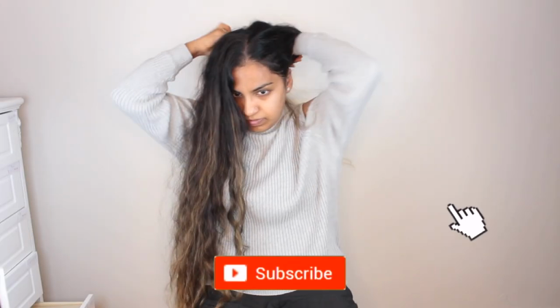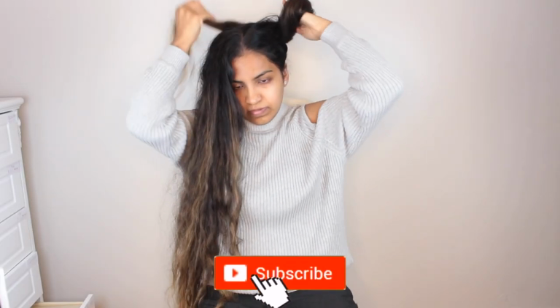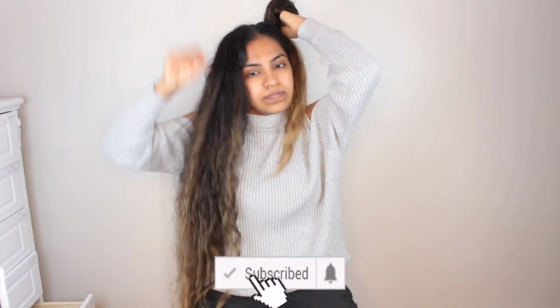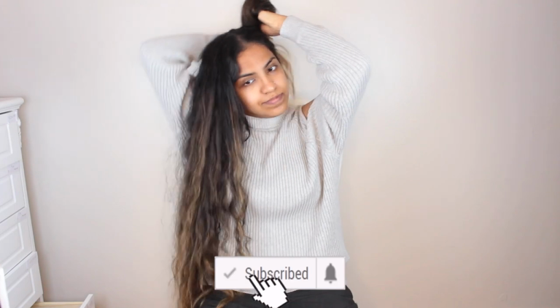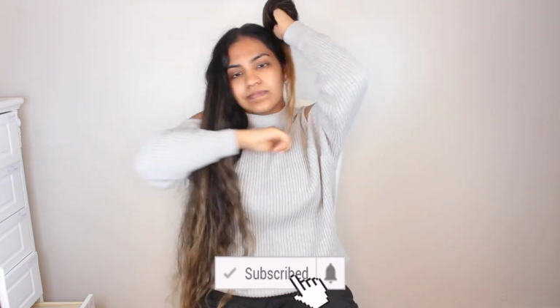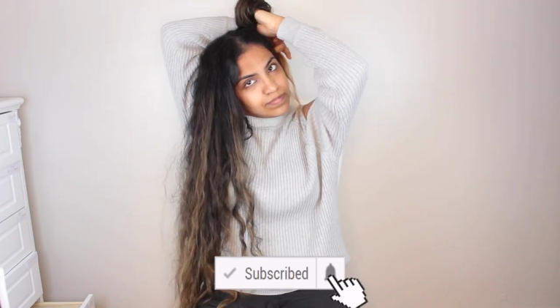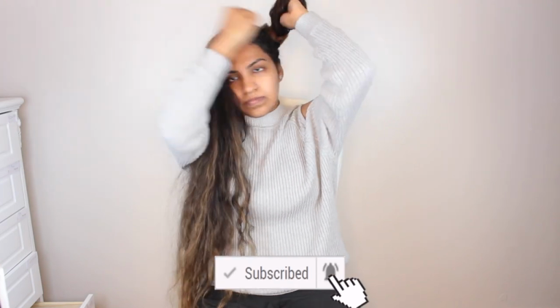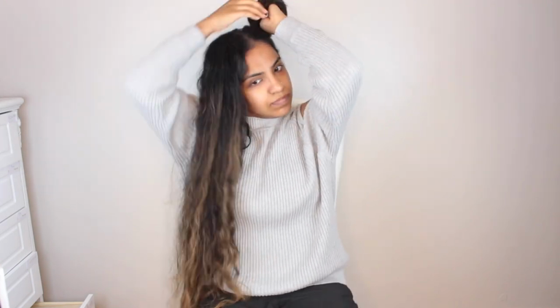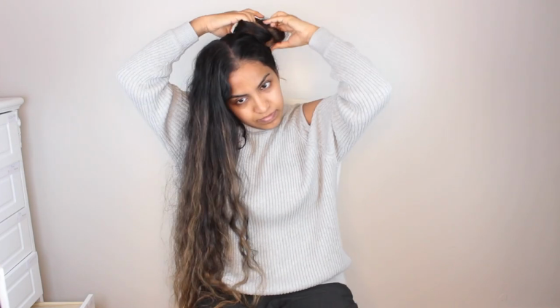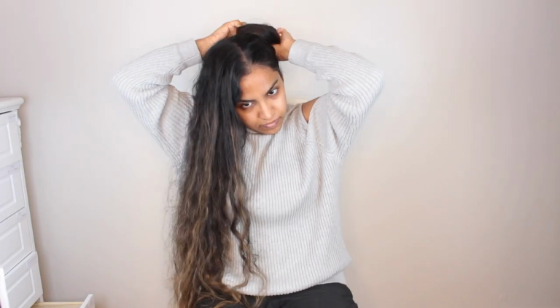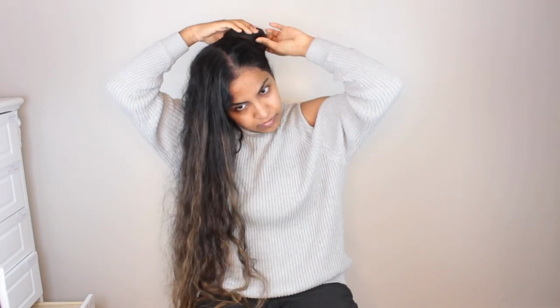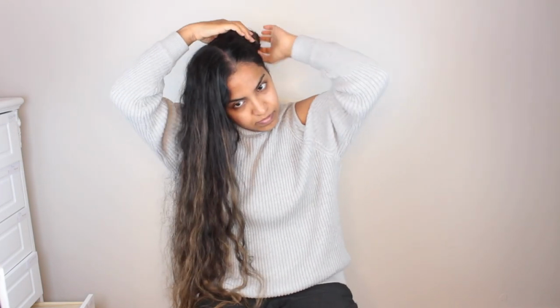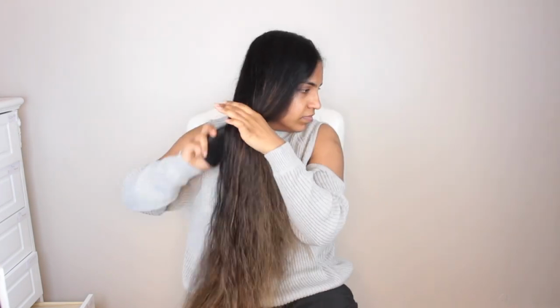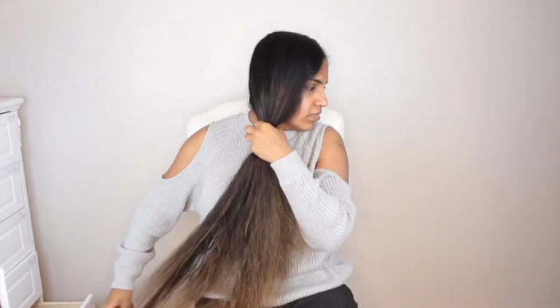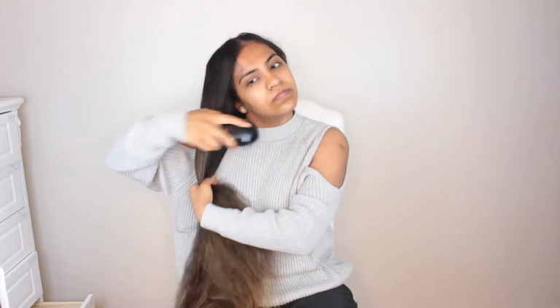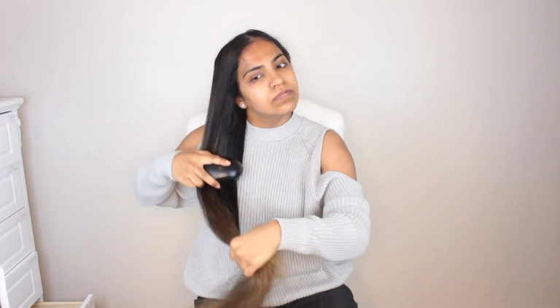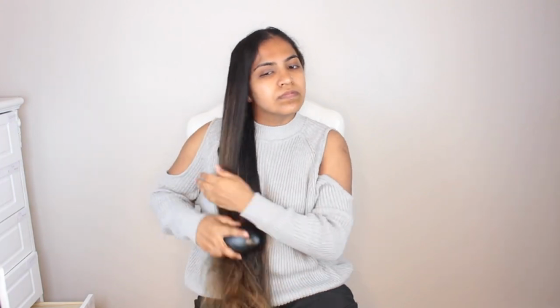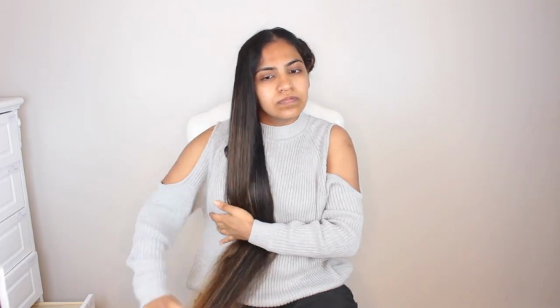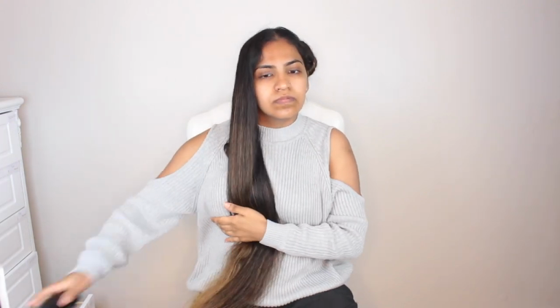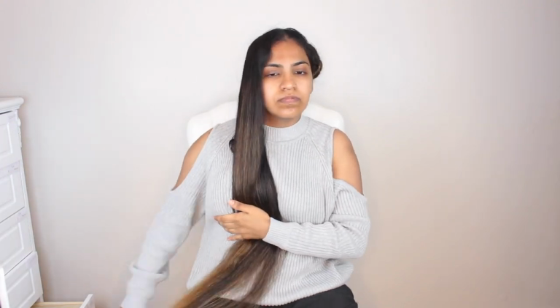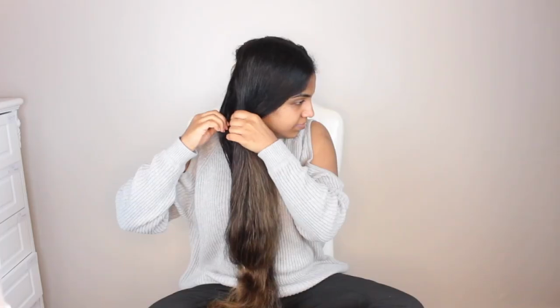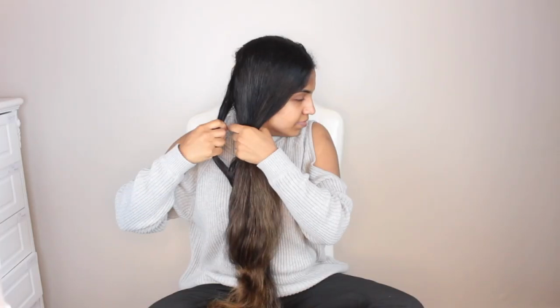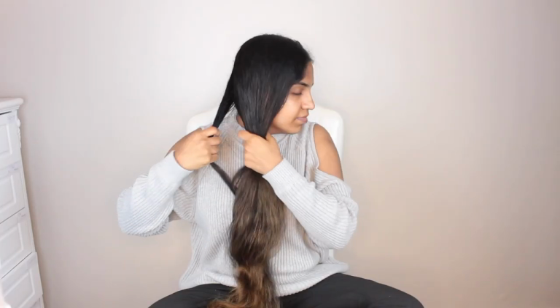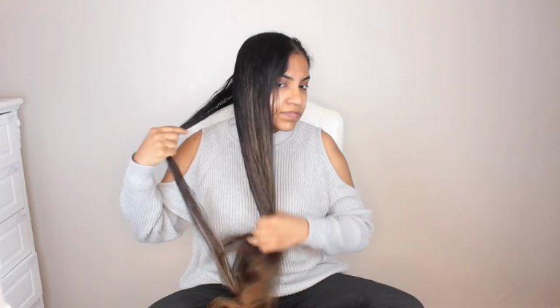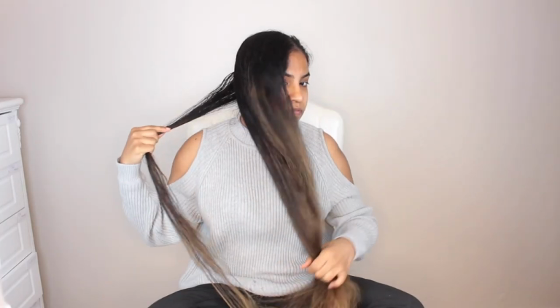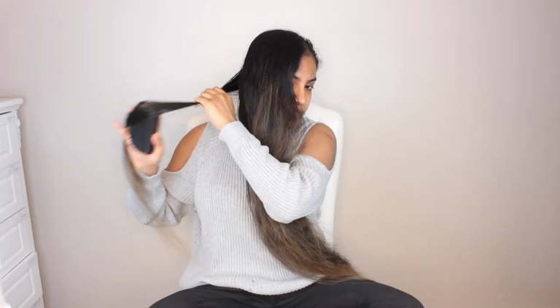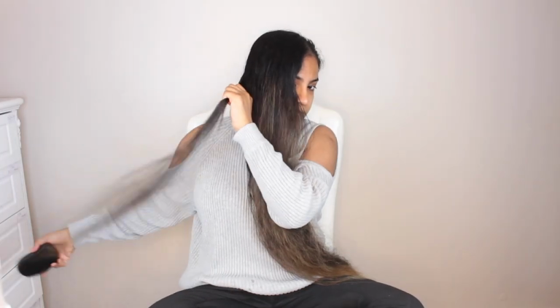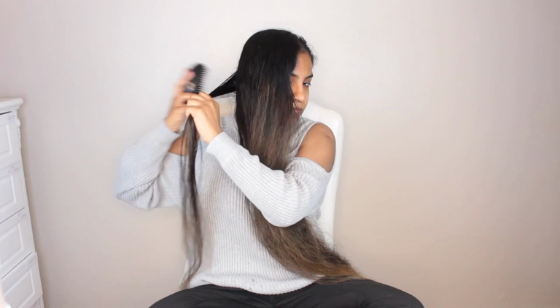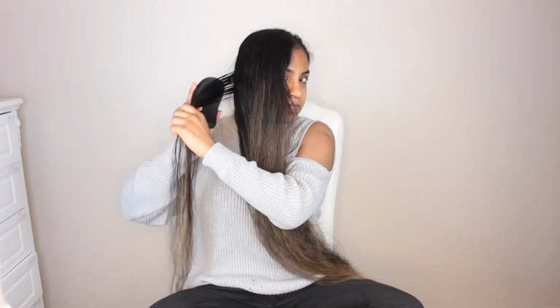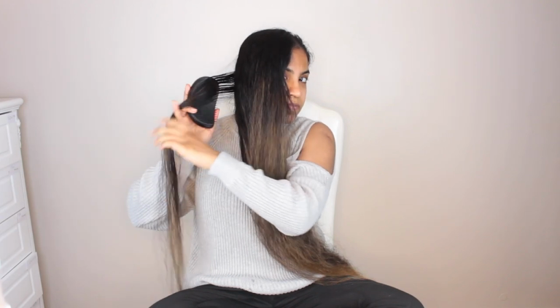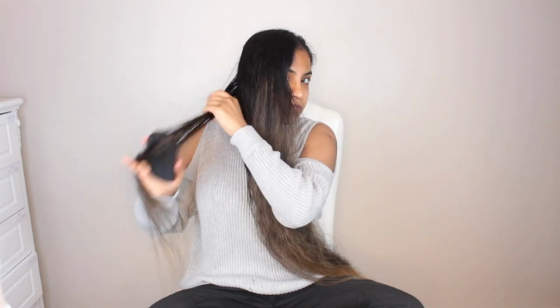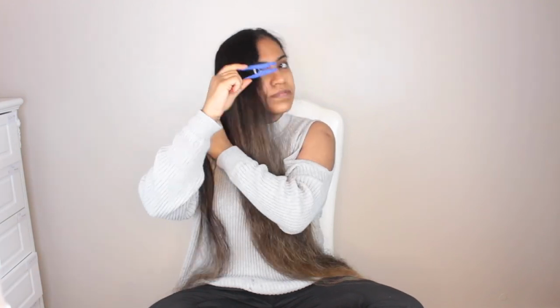Start by sectioning your hair into two equal parts and tie up the part that you will work with later. After that, go ahead and brush out your hair so that there are no tangles. Now take a tiny section of your hair and brush through it with your comb. As always I use my favorite tangle teaser.